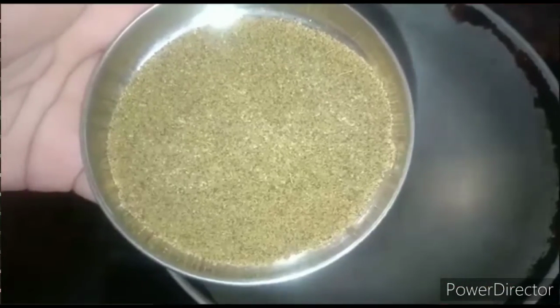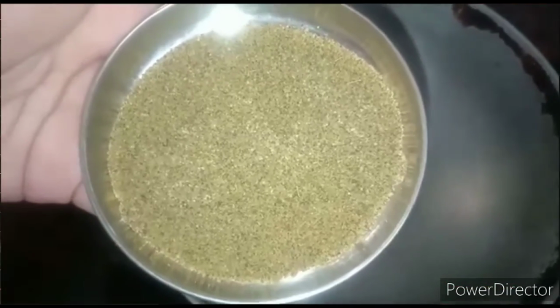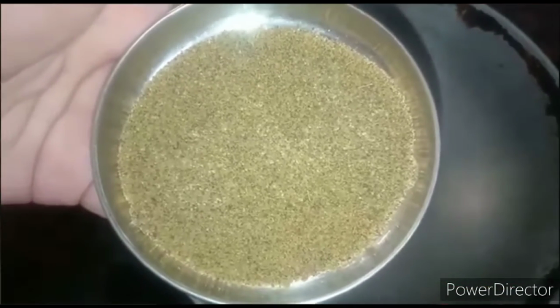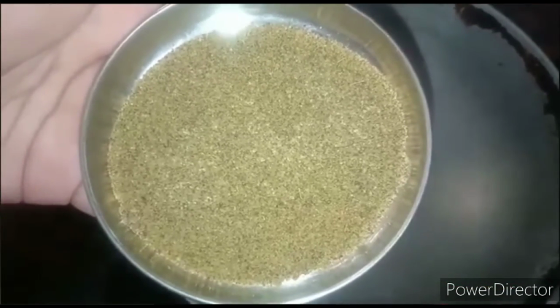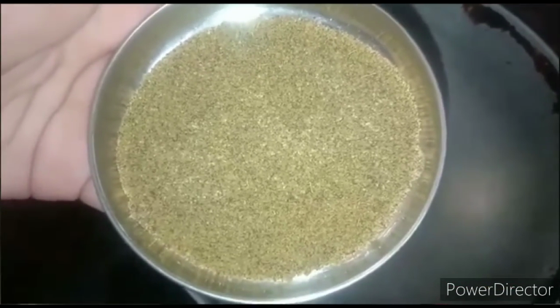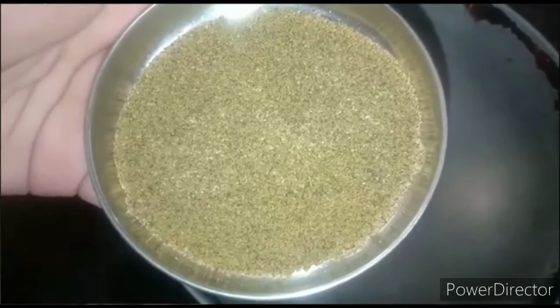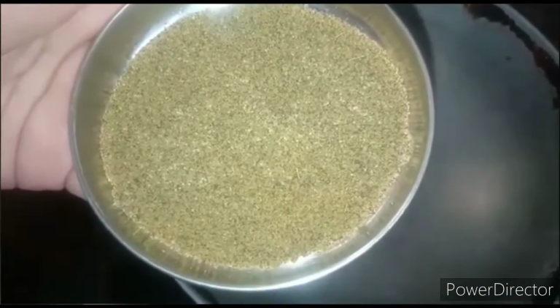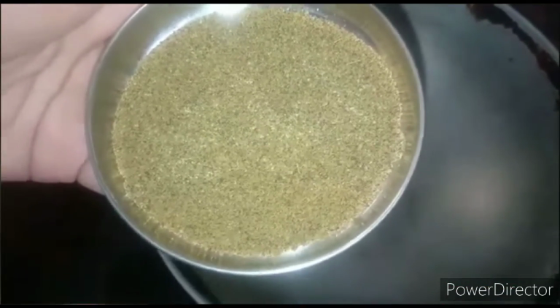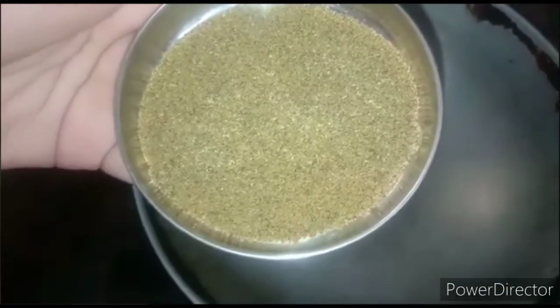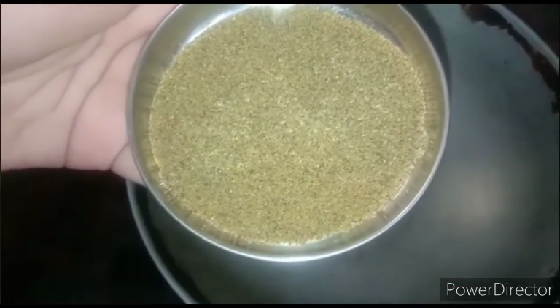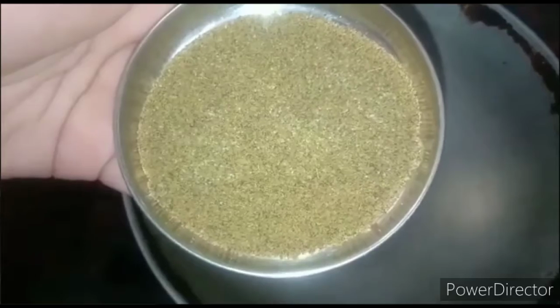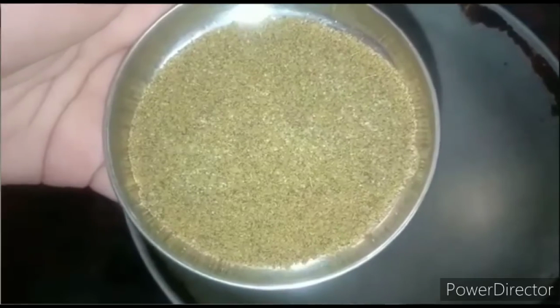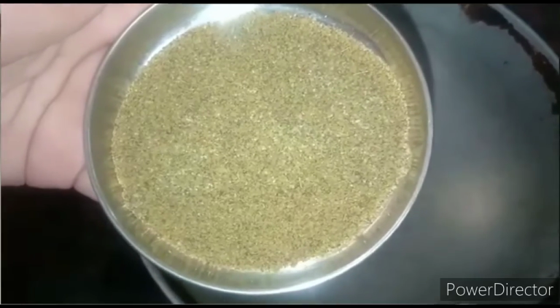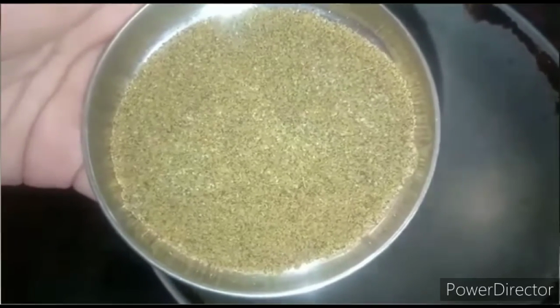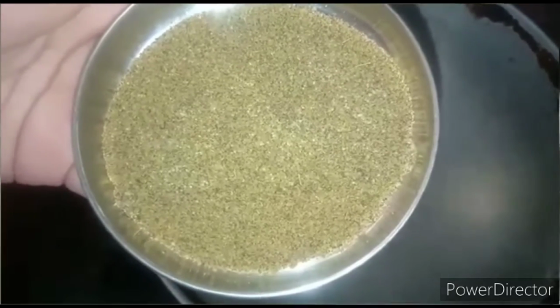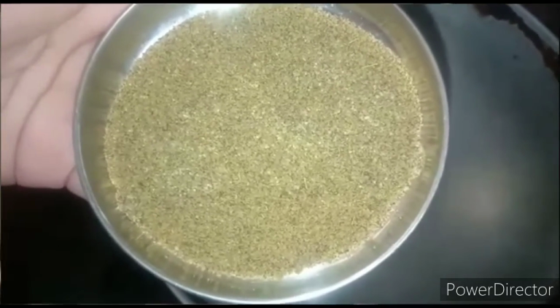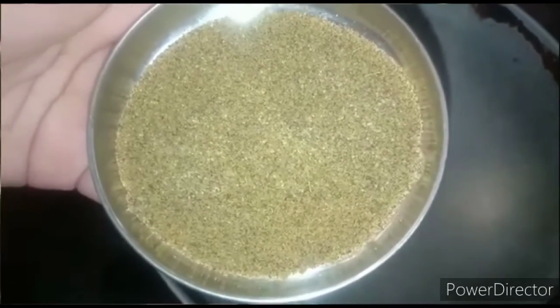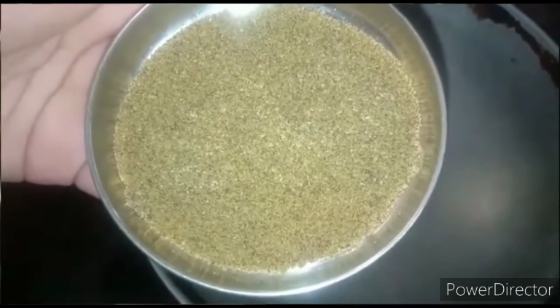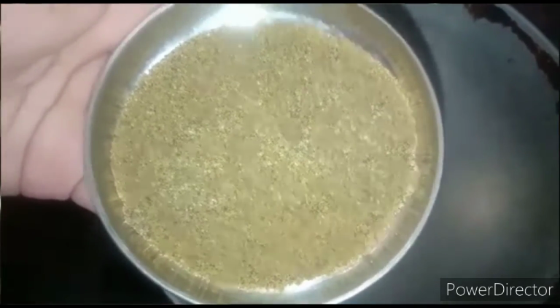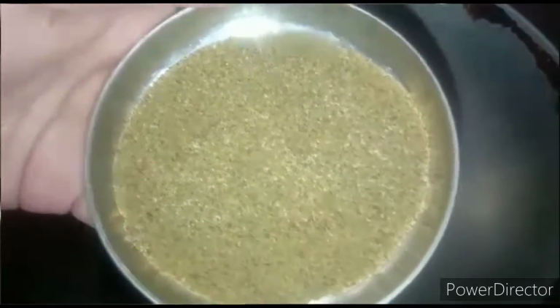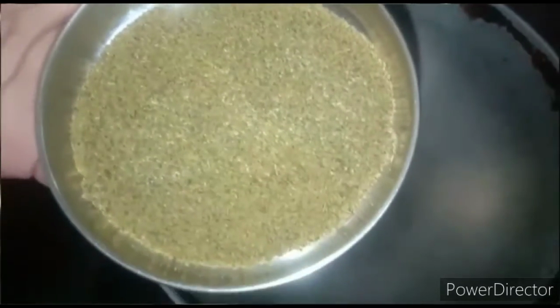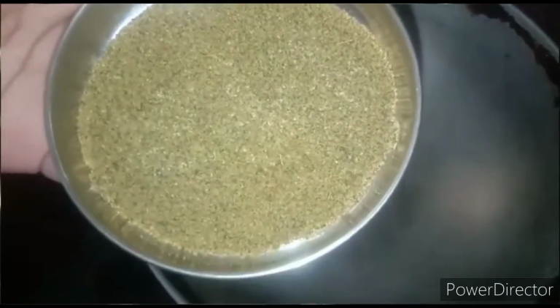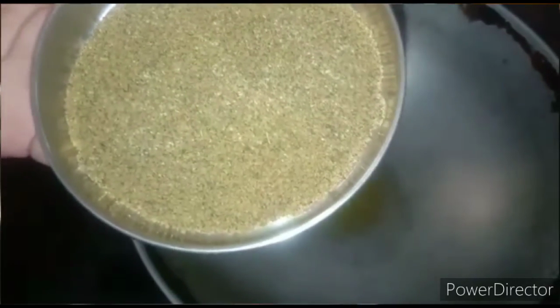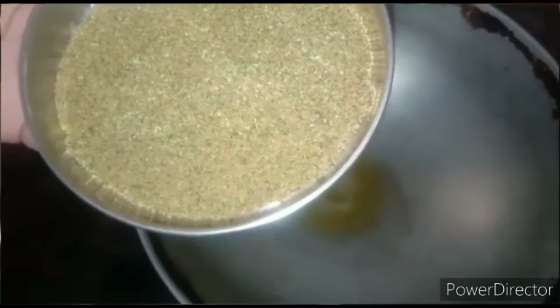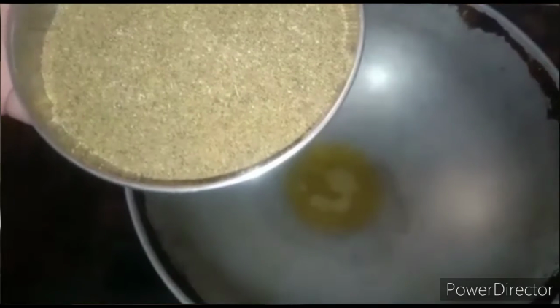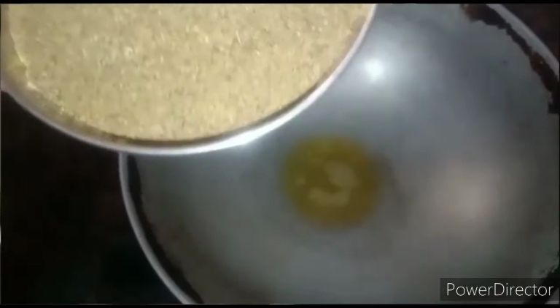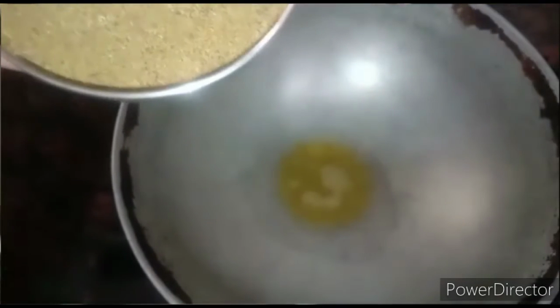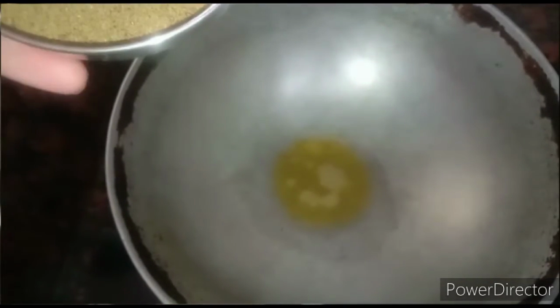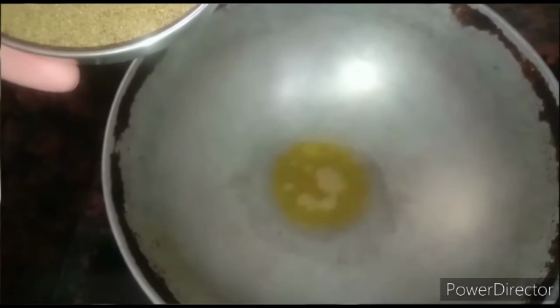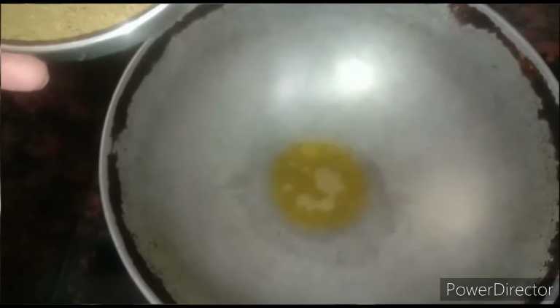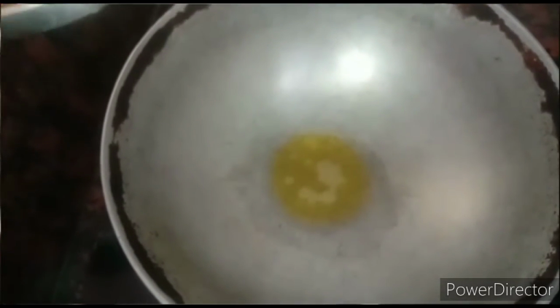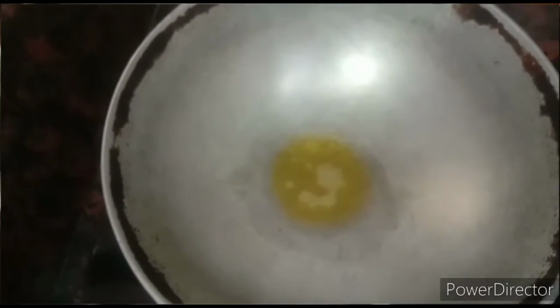Here I have taken two teaspoons of pepper, jeera, turmeric and salt mixed powder. Now I am going to add this powder in the ghee.